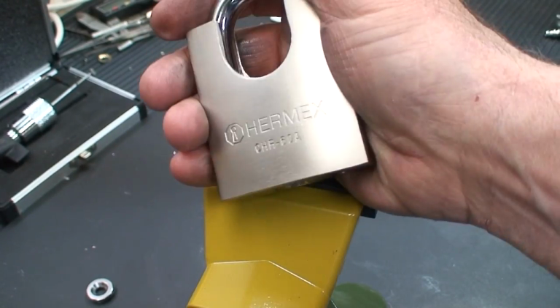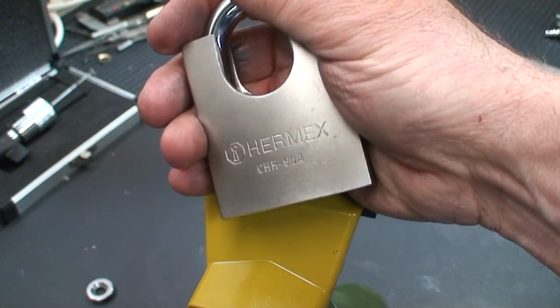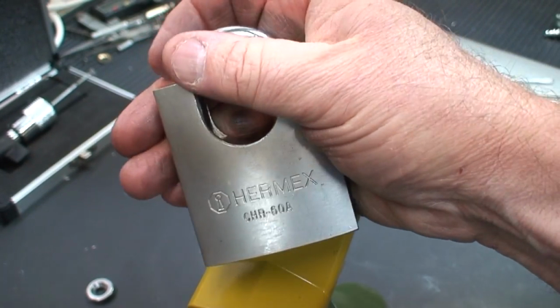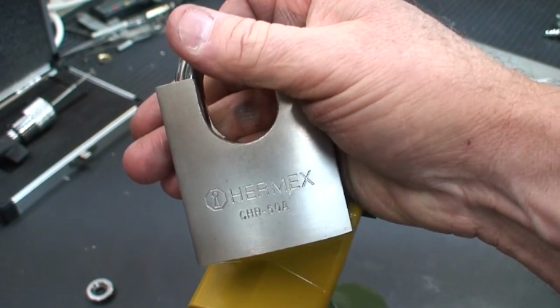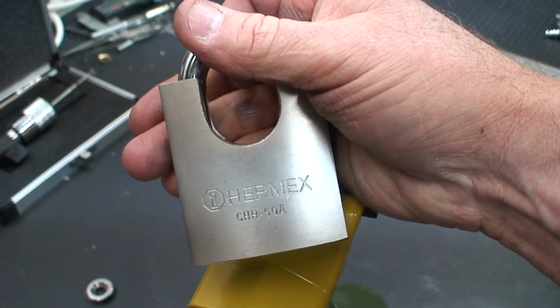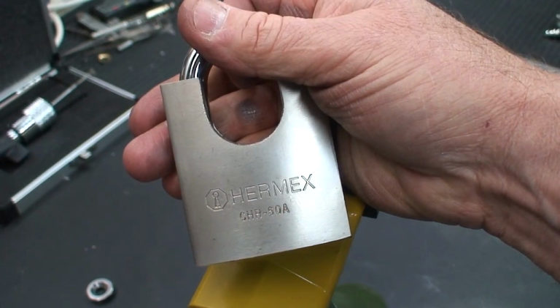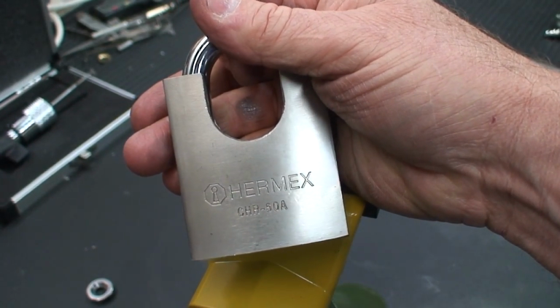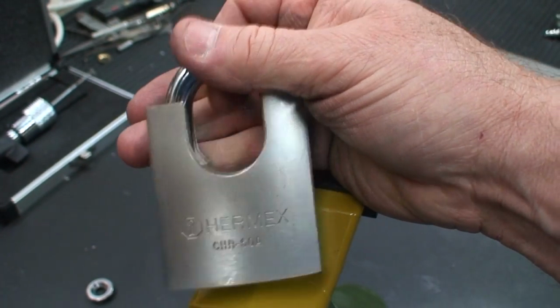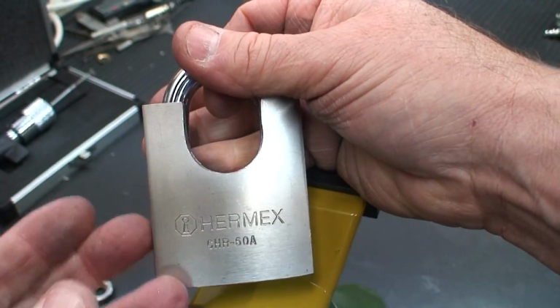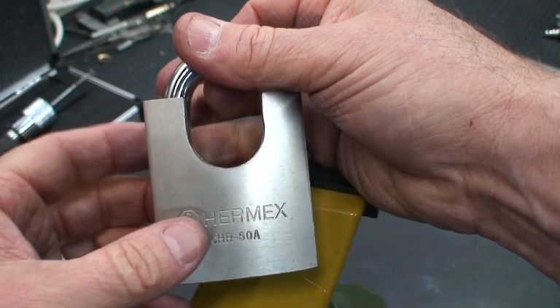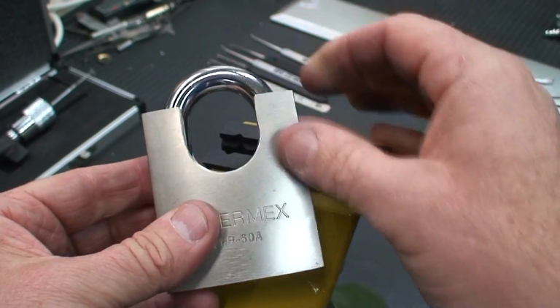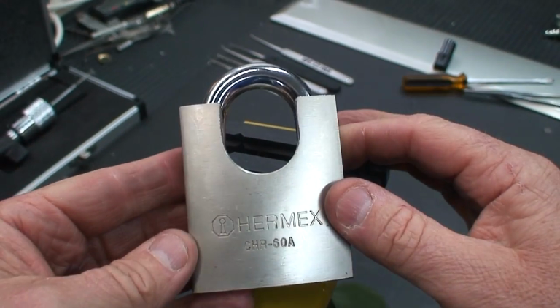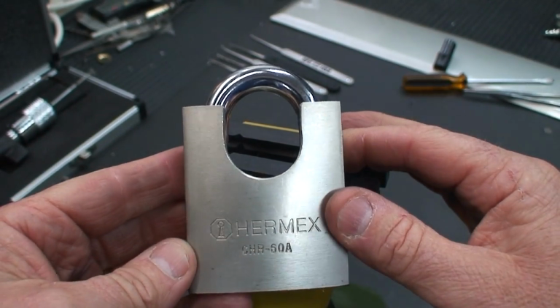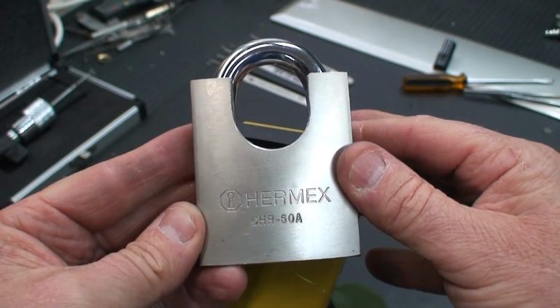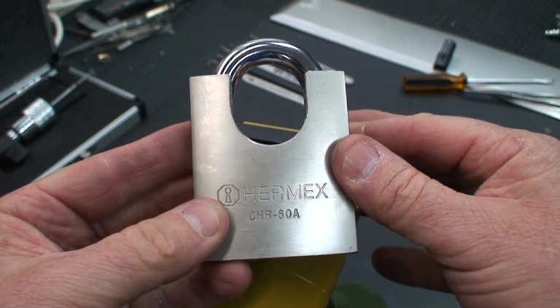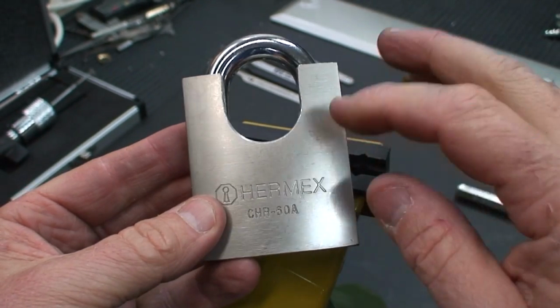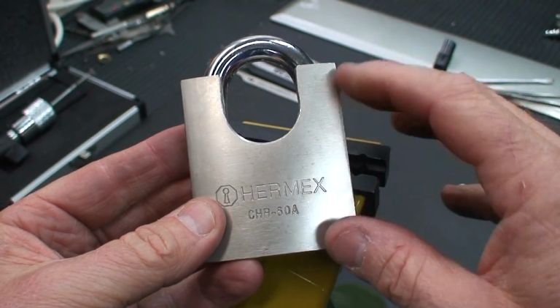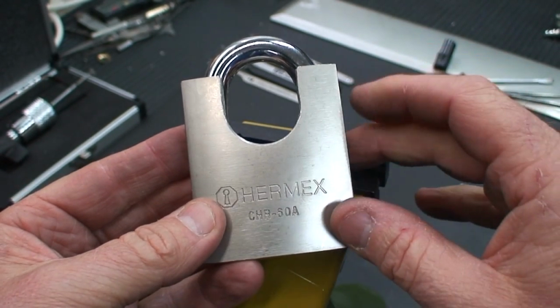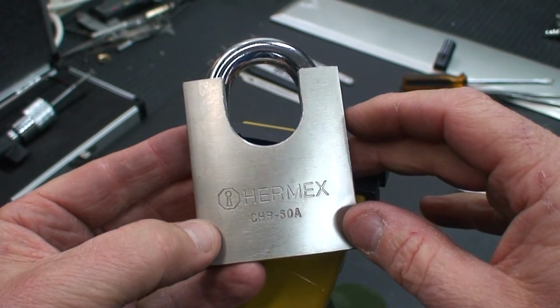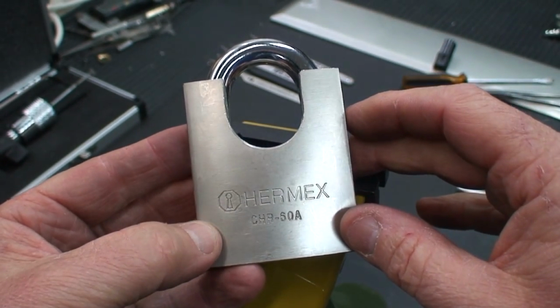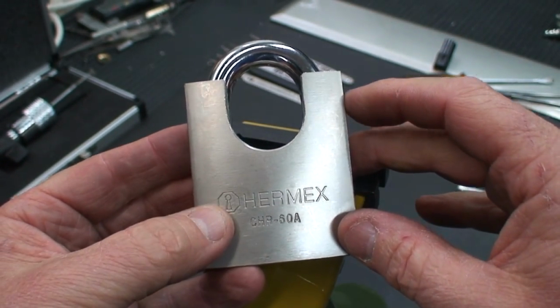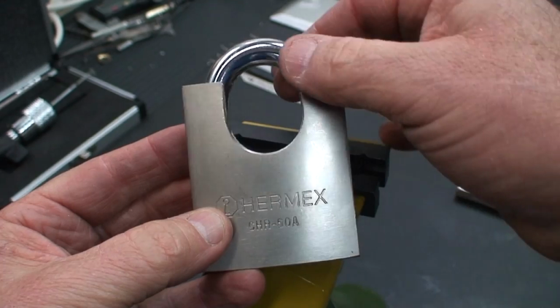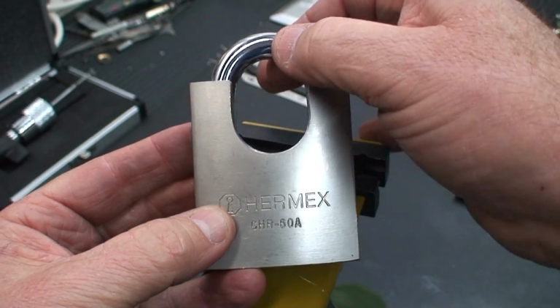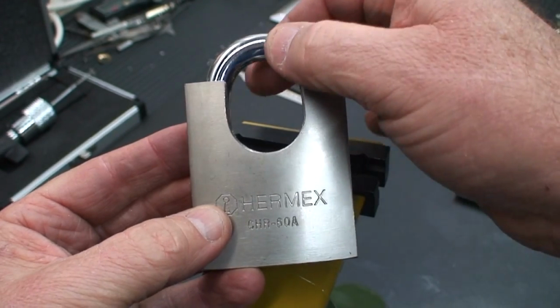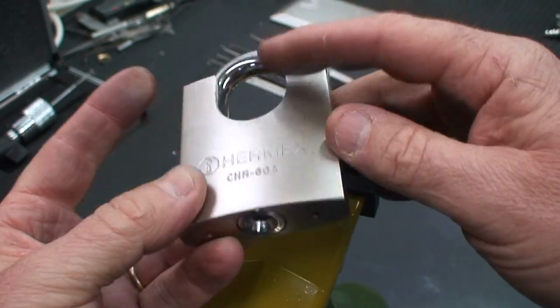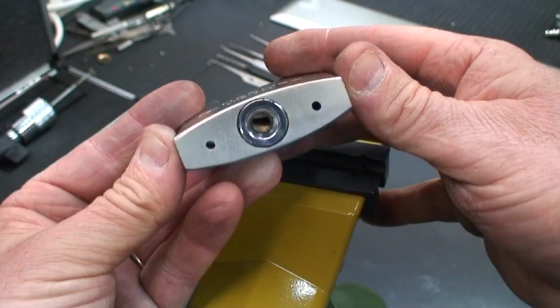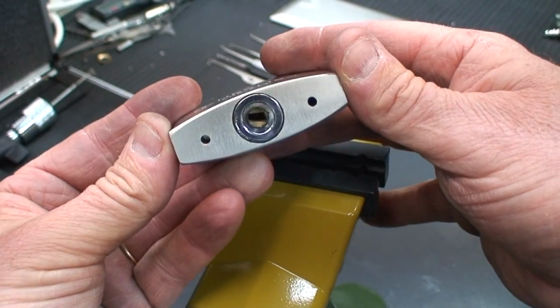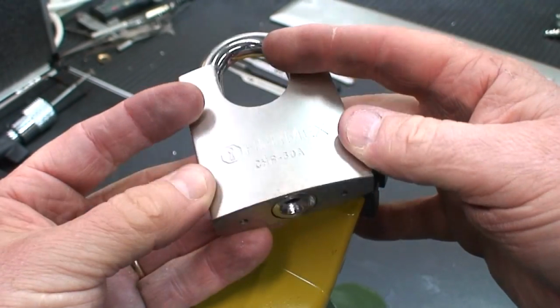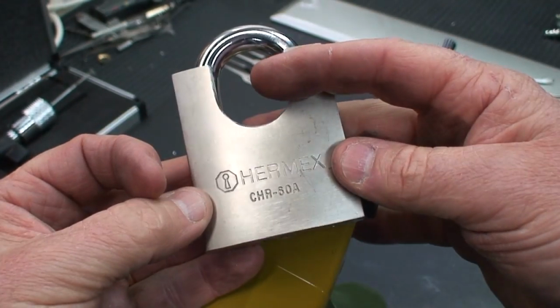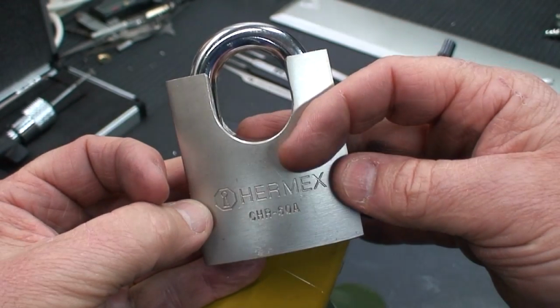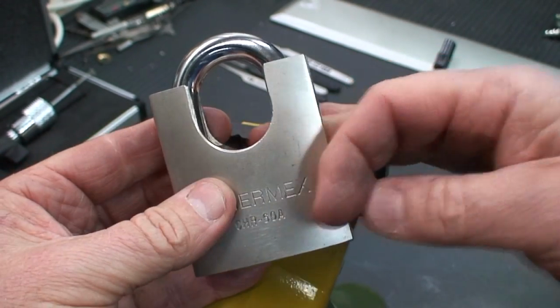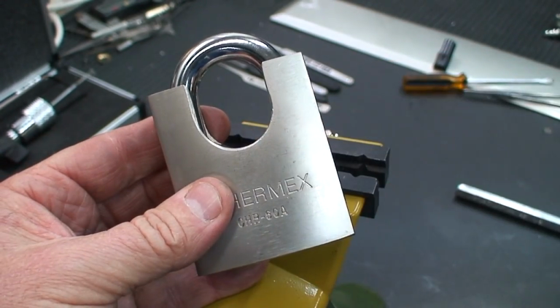This is my final installment on beating these Chinese disk detainer locks. I've destroyed them all. This is the last one and I've saved the best one for last. I've been using this one for a while. I thought it was pretty high quality, just judging from the design, to secure my shed, but no more.